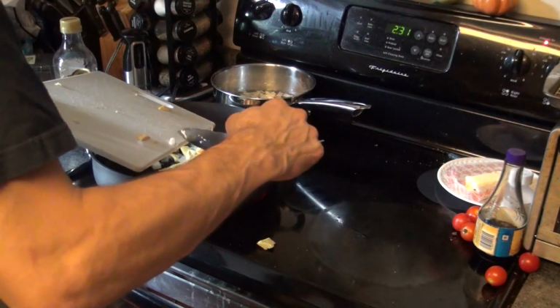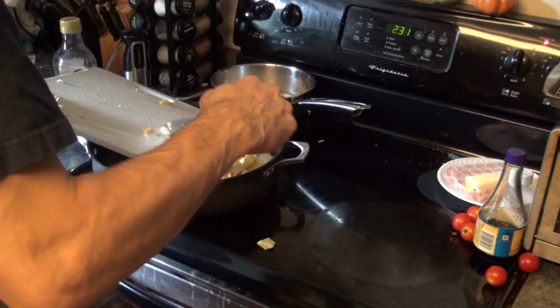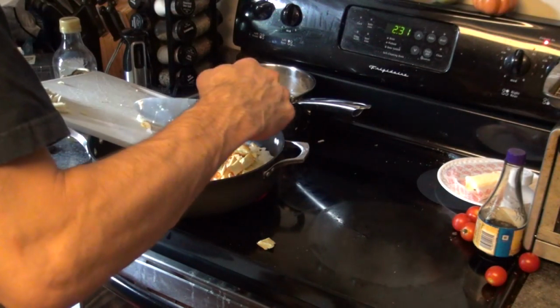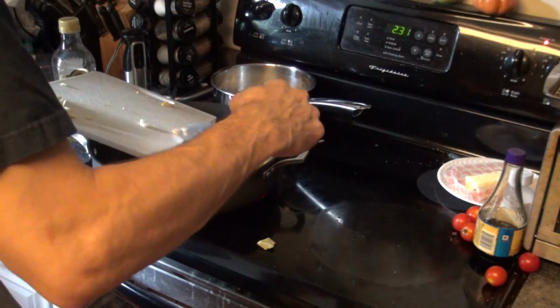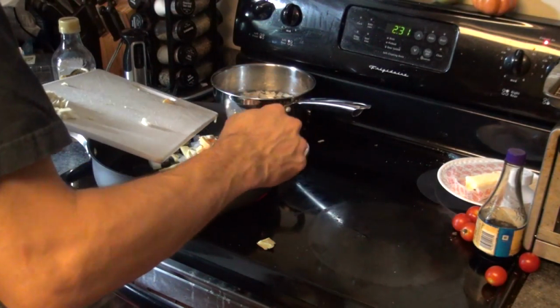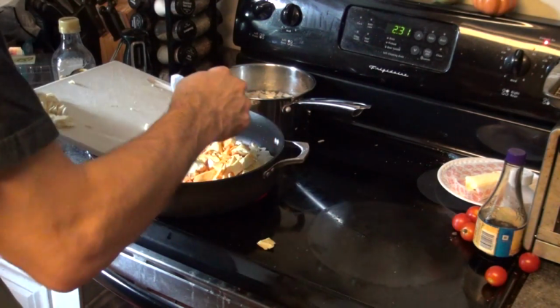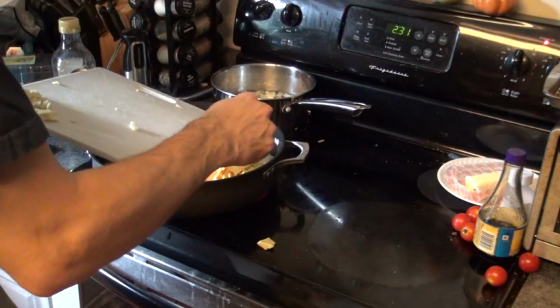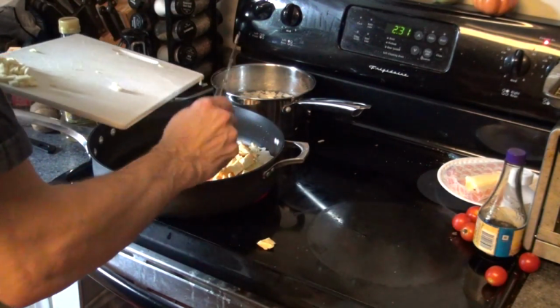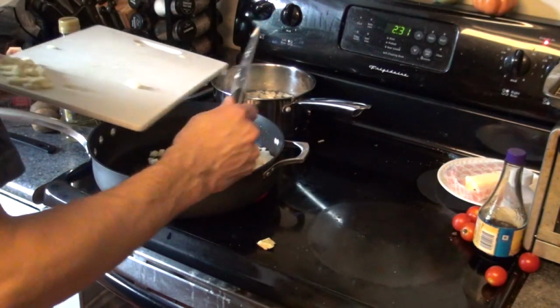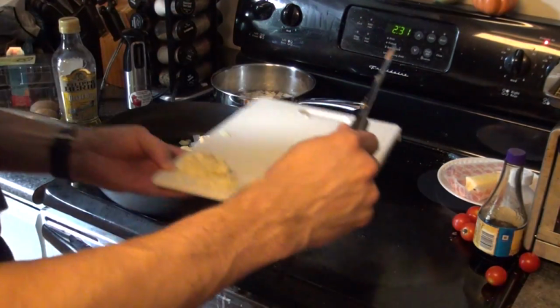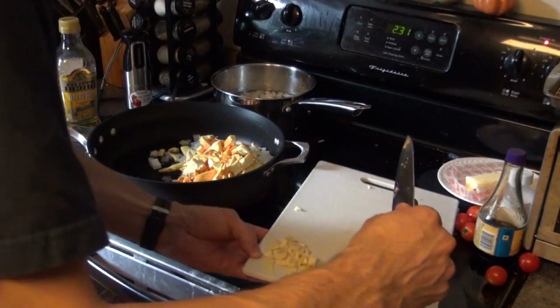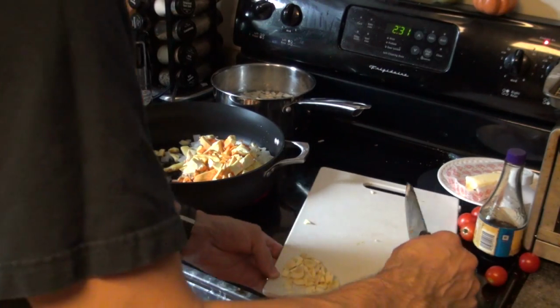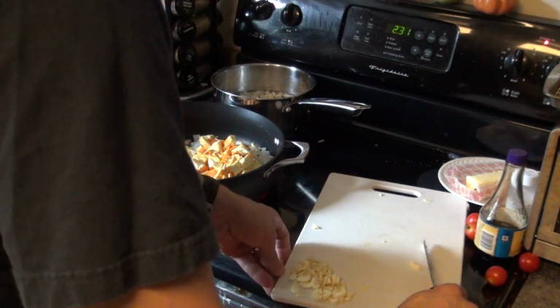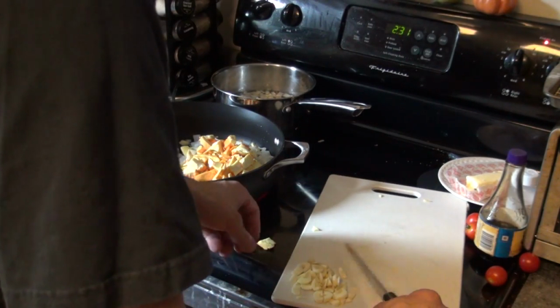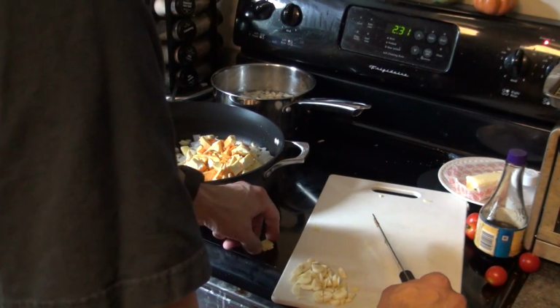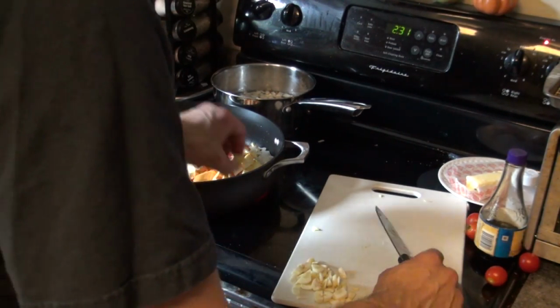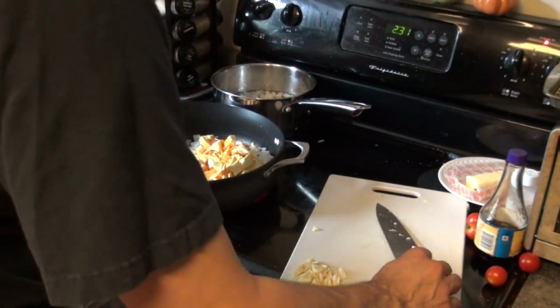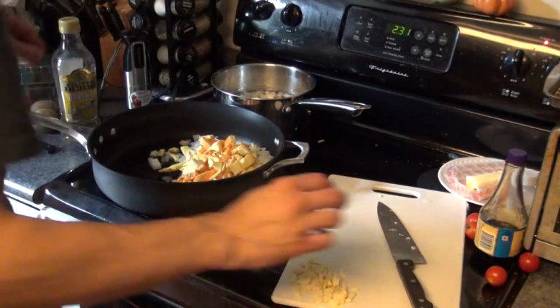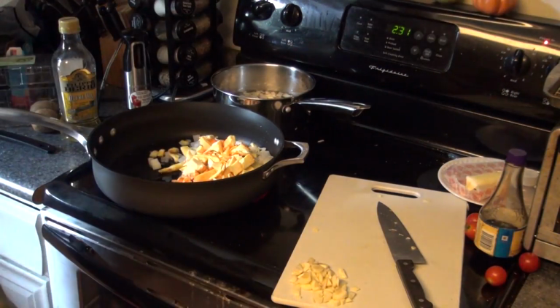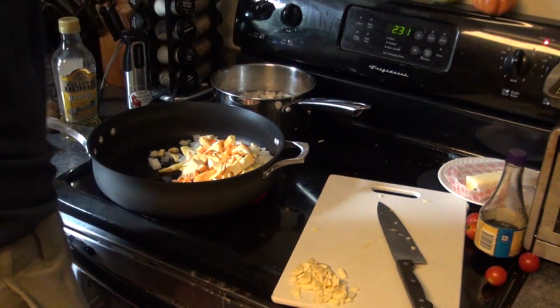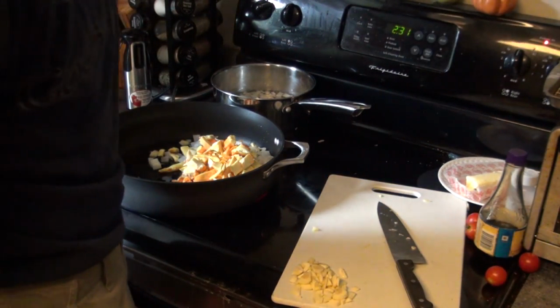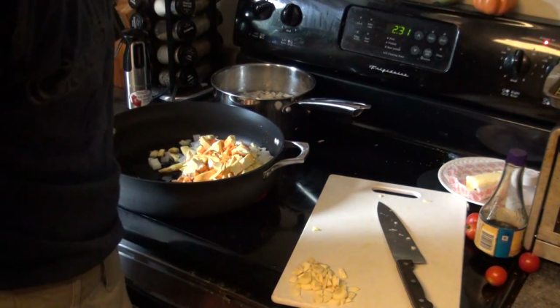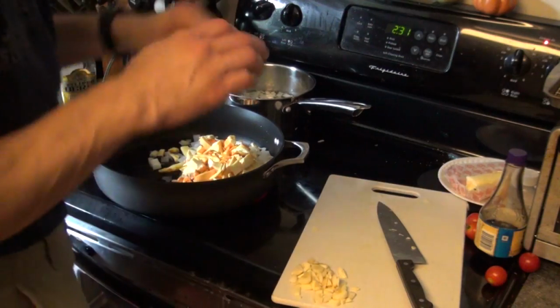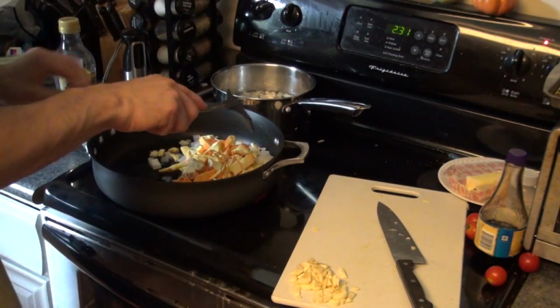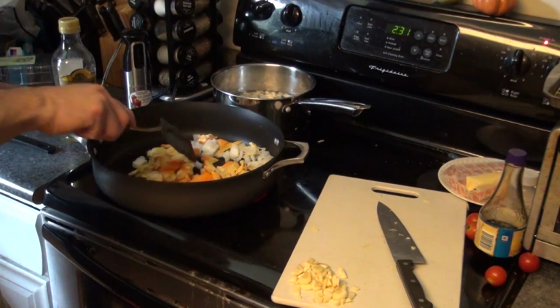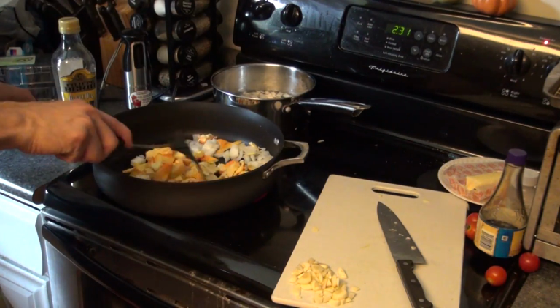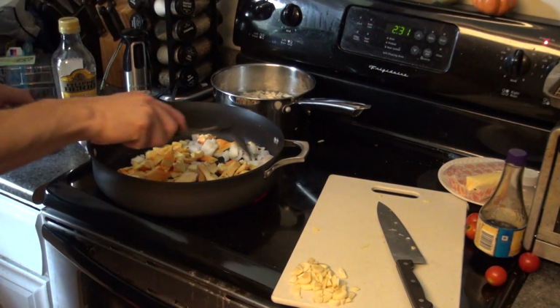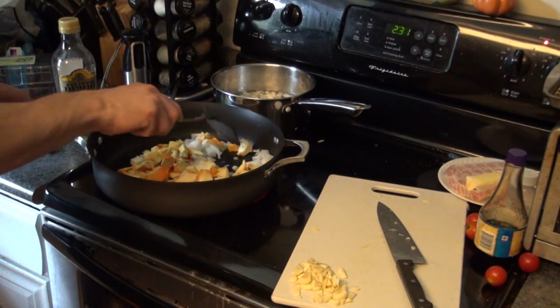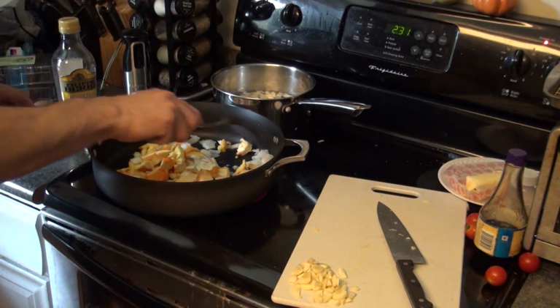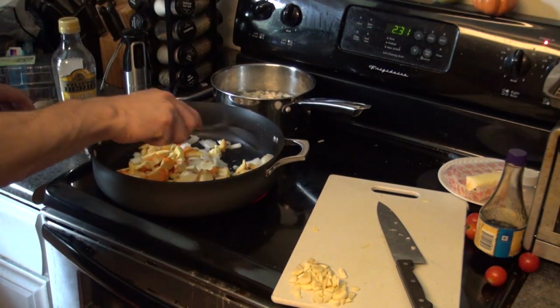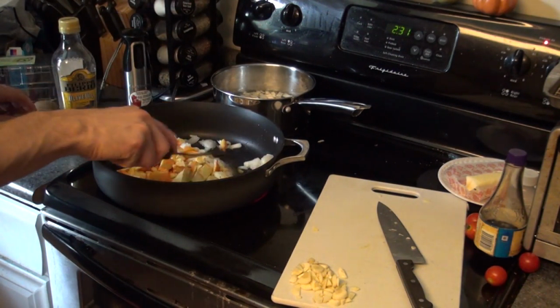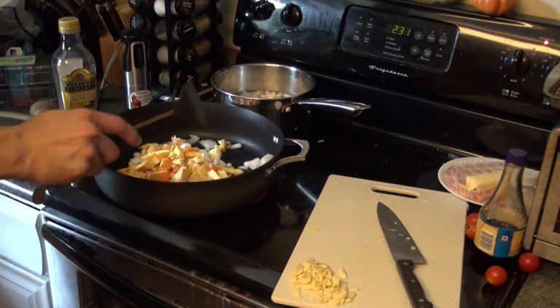Once the oil gets heated up and gets going, I'll turn the burner down to about six, seven, or eight. It all depends on how much you have — obviously the more you have, the higher you're going to need to keep the heat to keep everything cooking well.